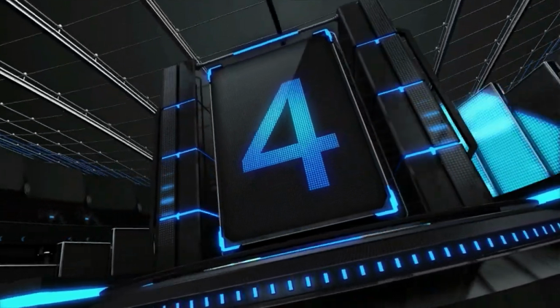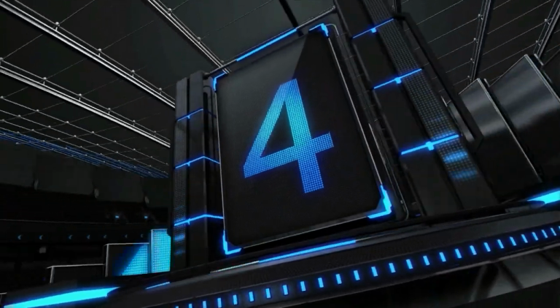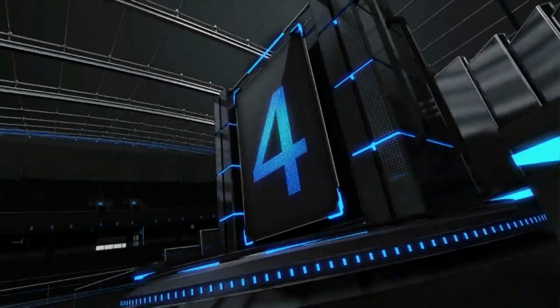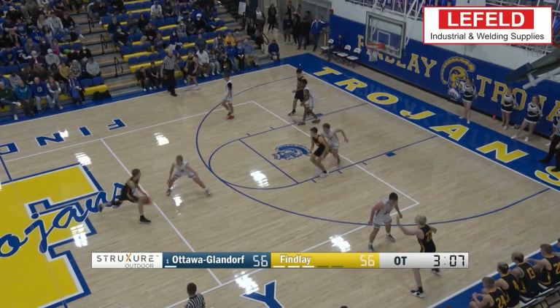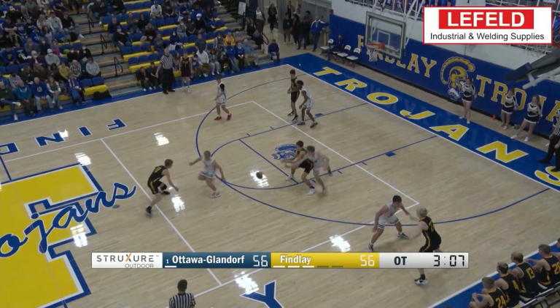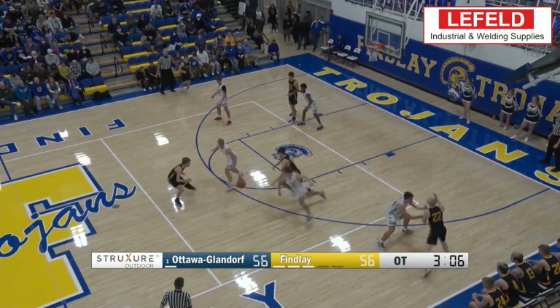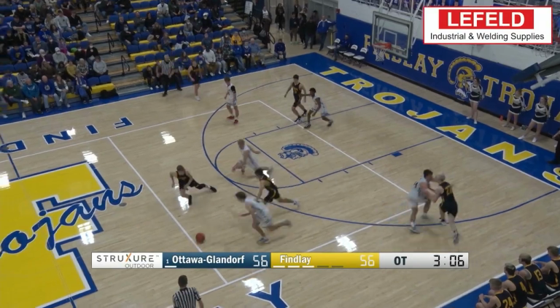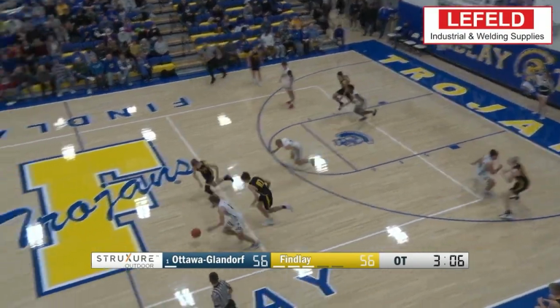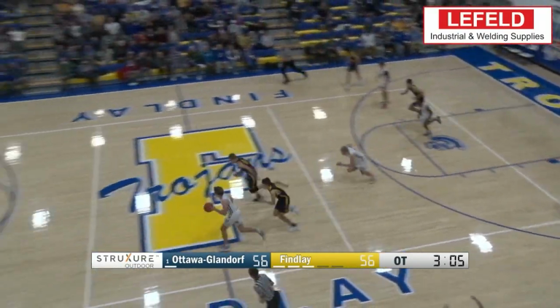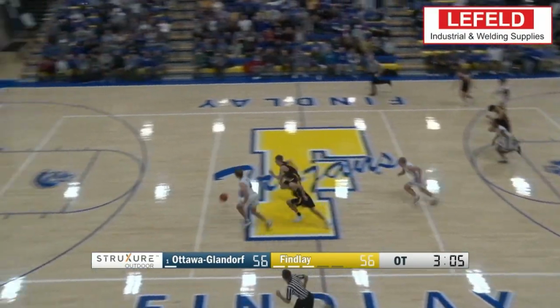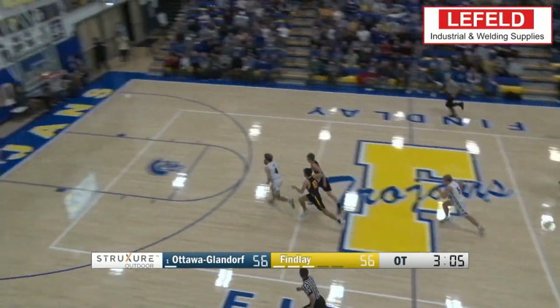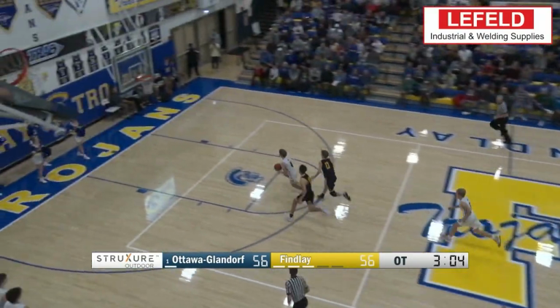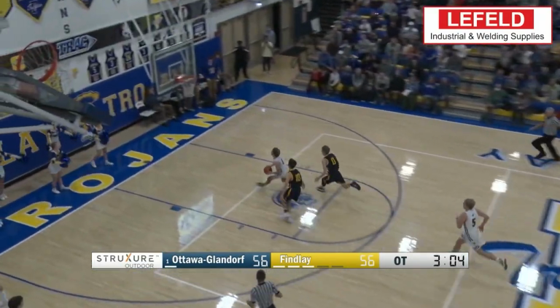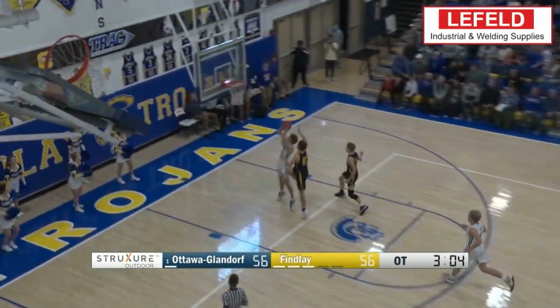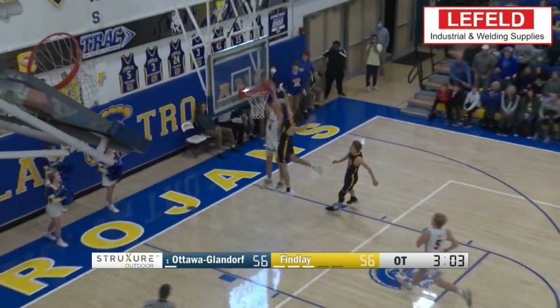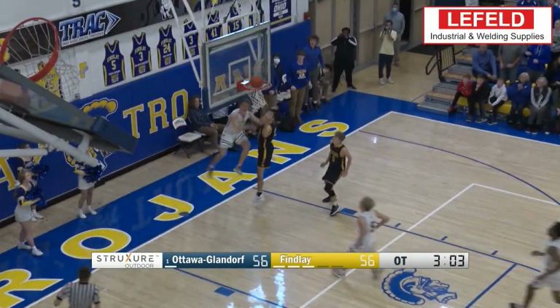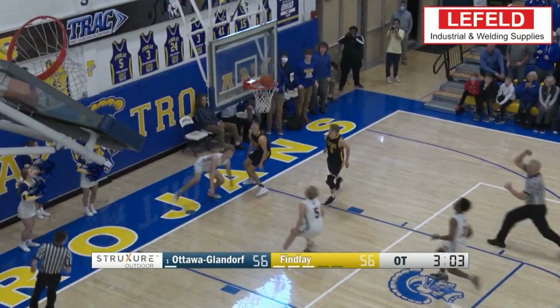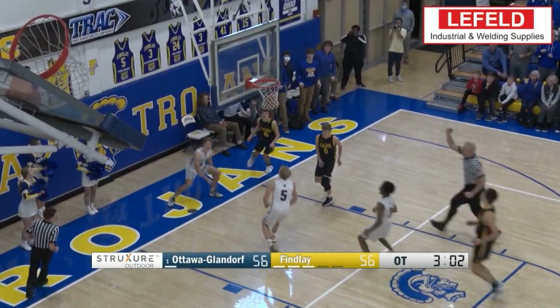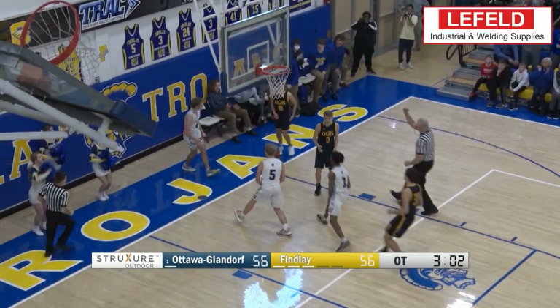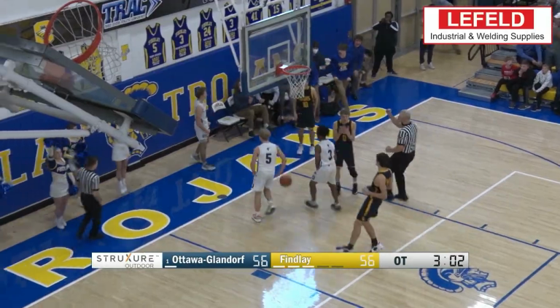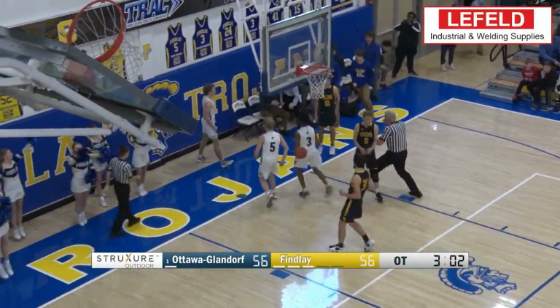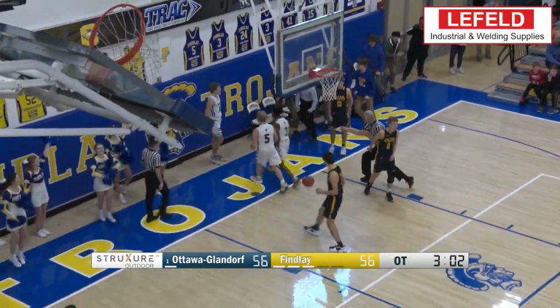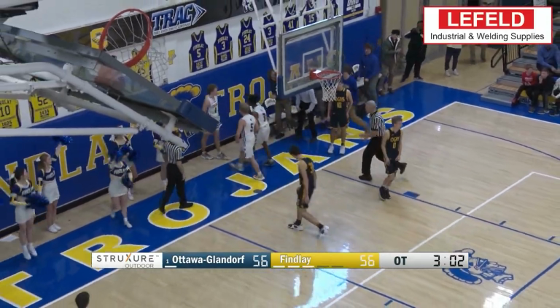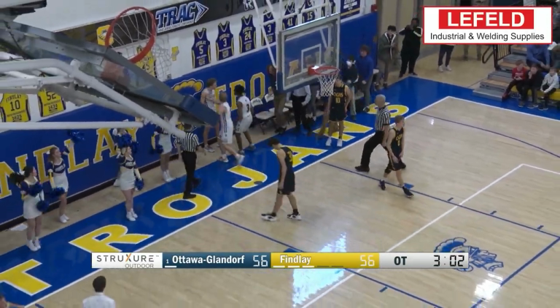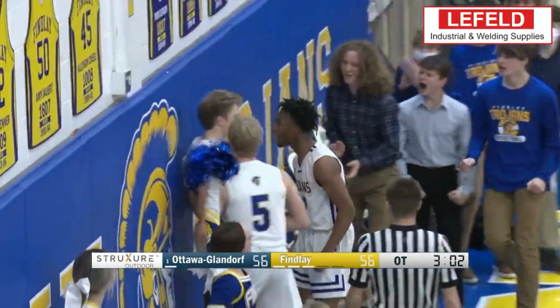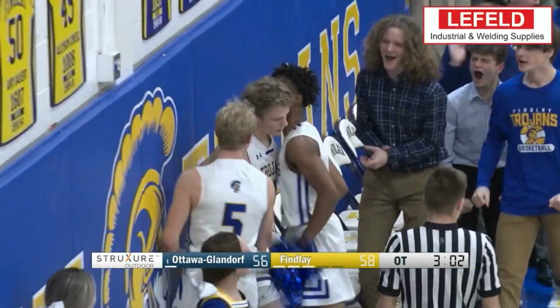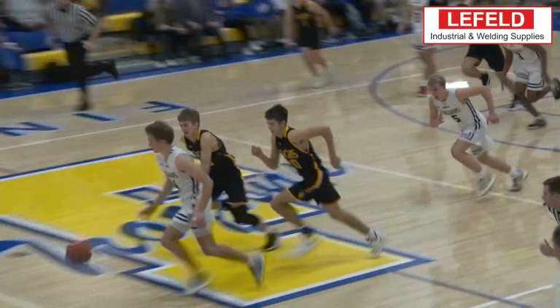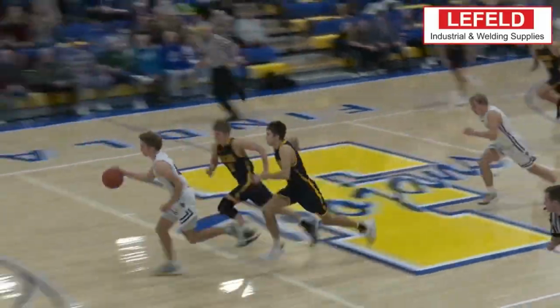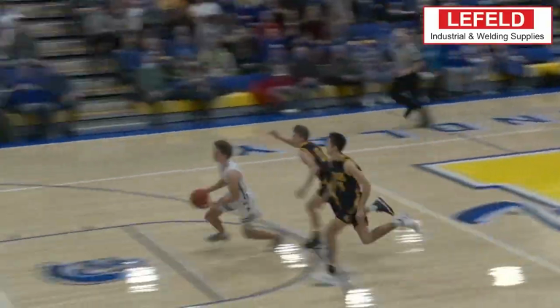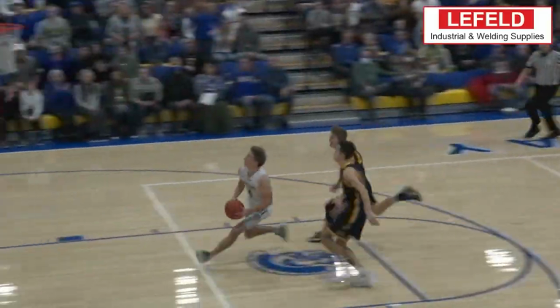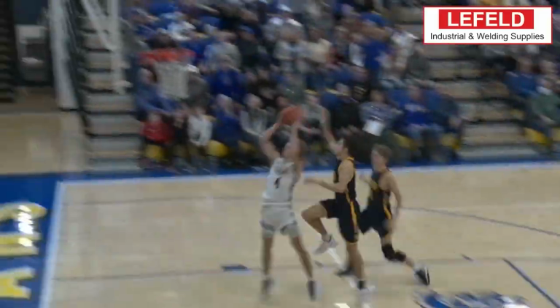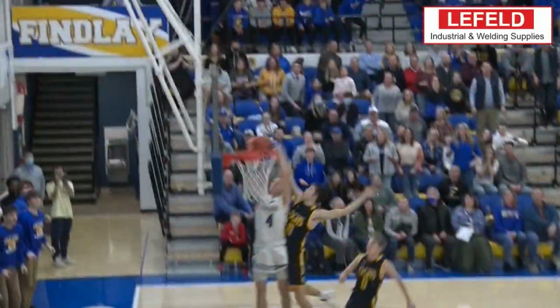Up next it's Finley's Max Roth getting the steal, and he almost throws it down but gets the bucket — and the foul — early in overtime. Finley picking up the big win.